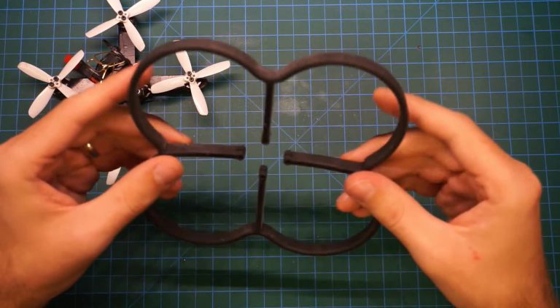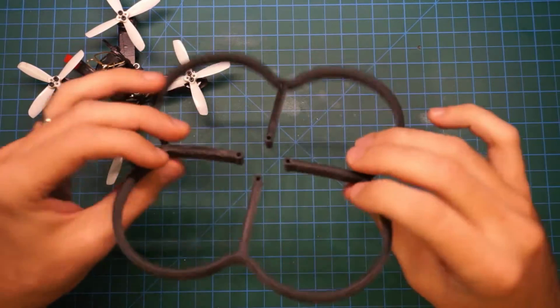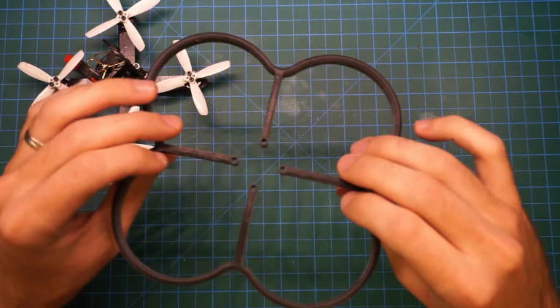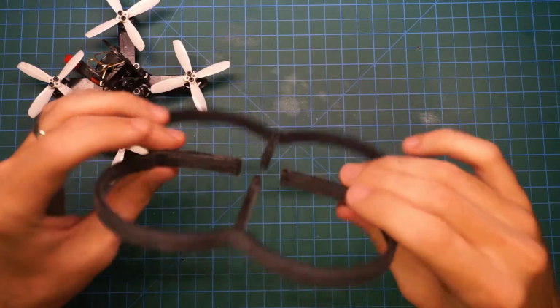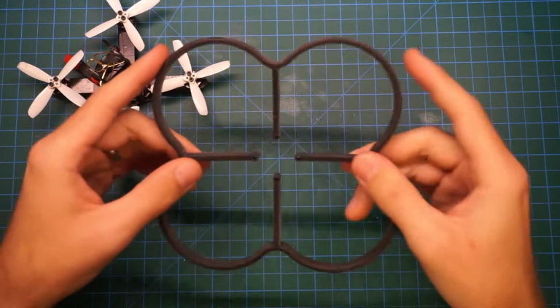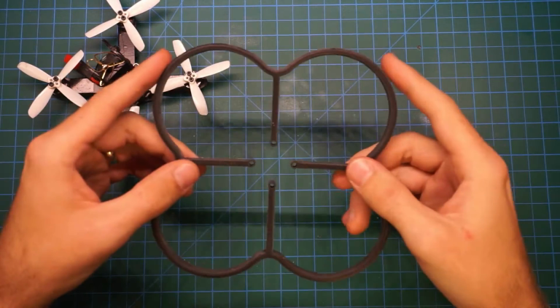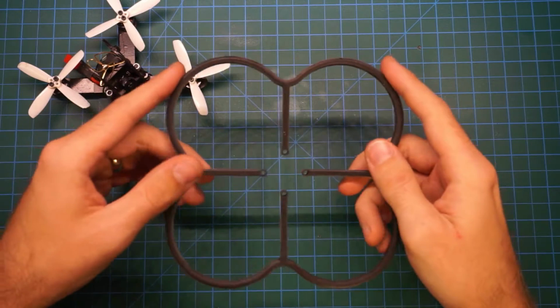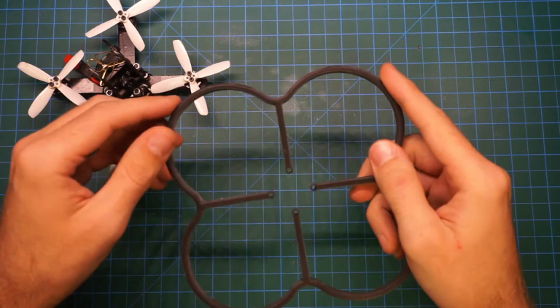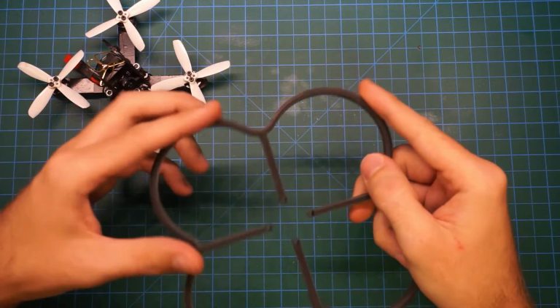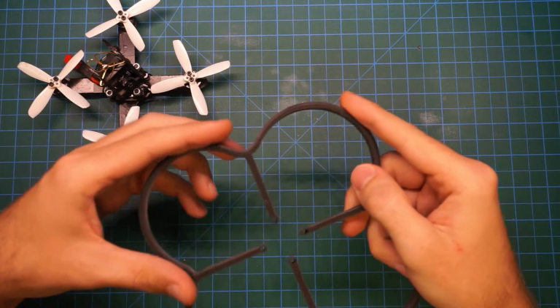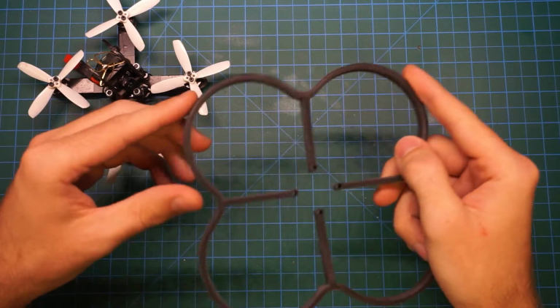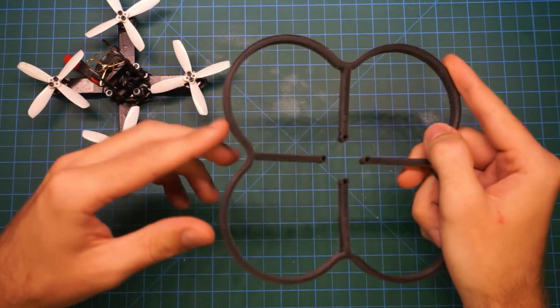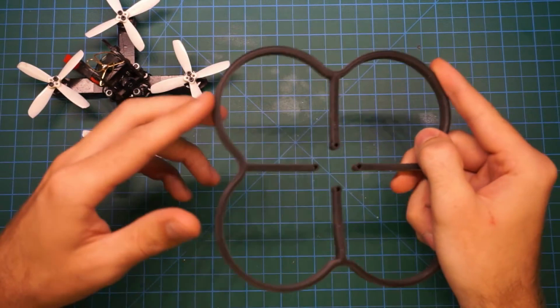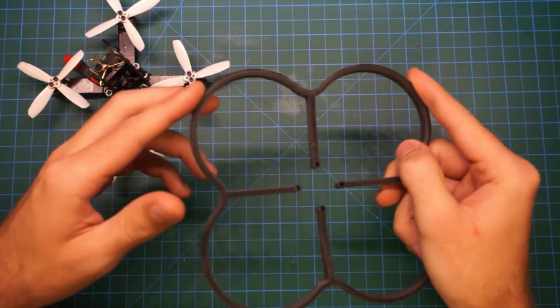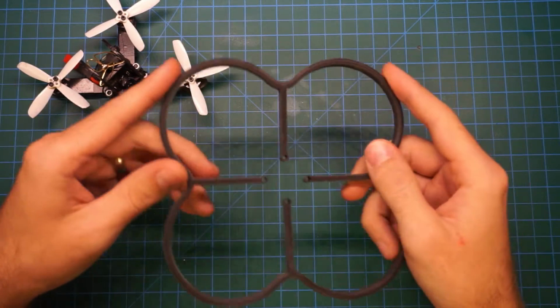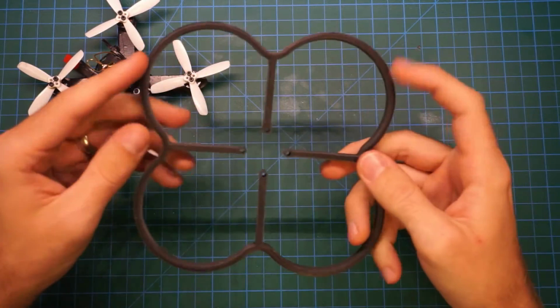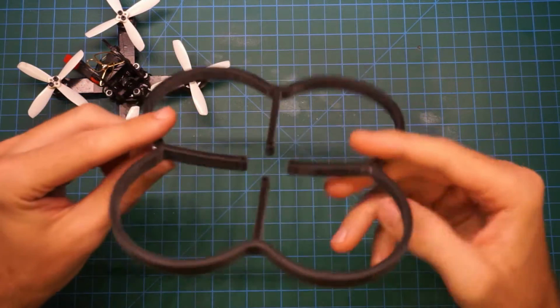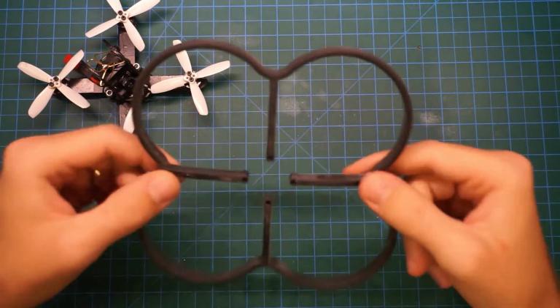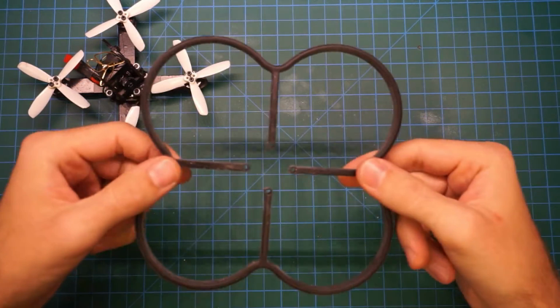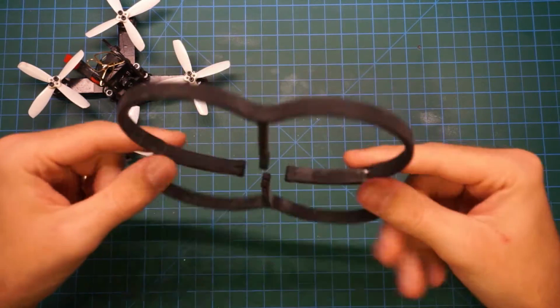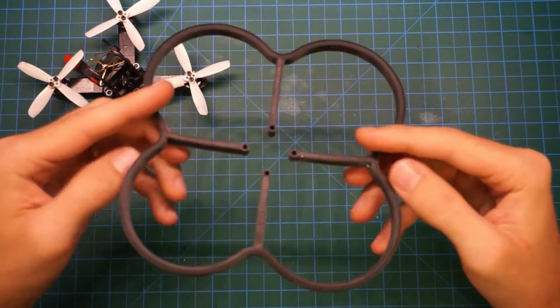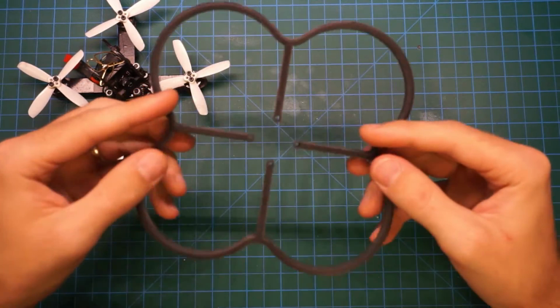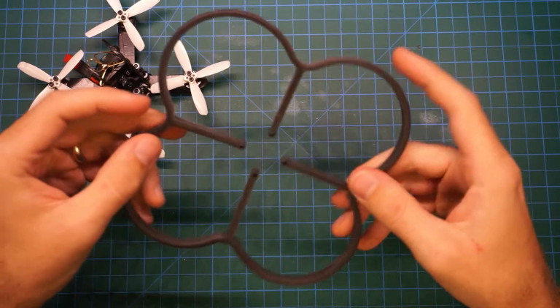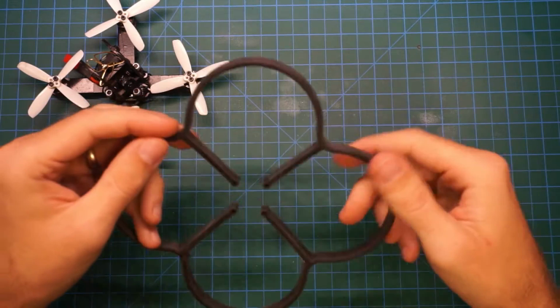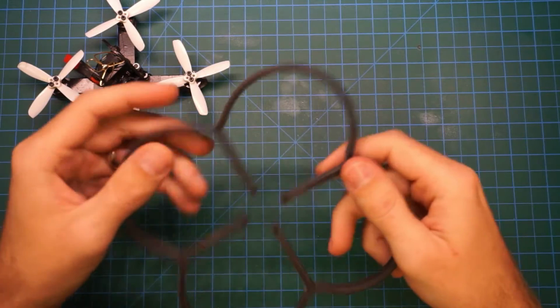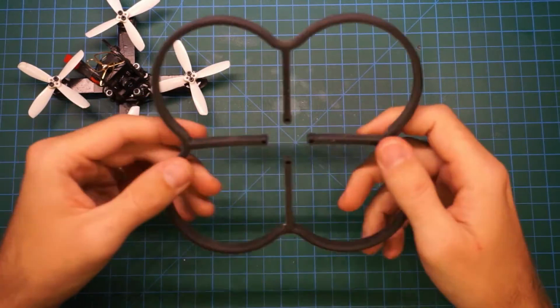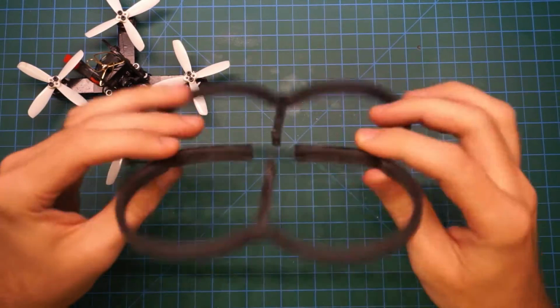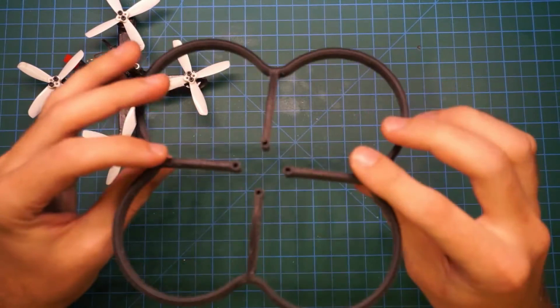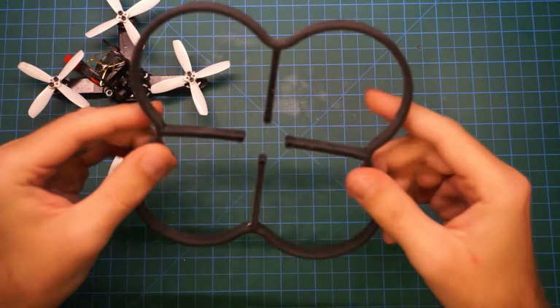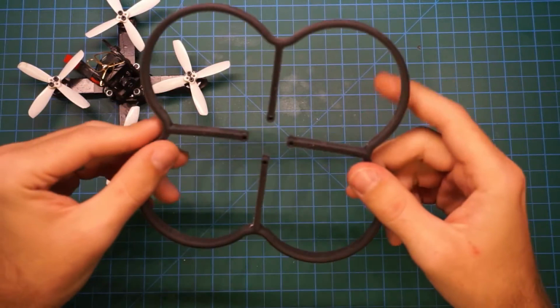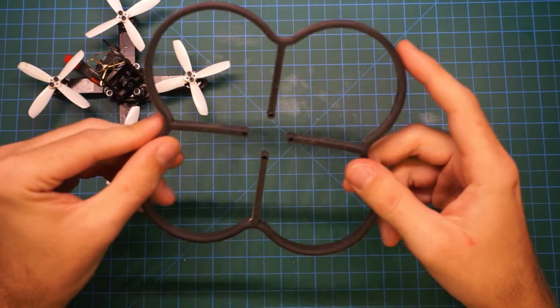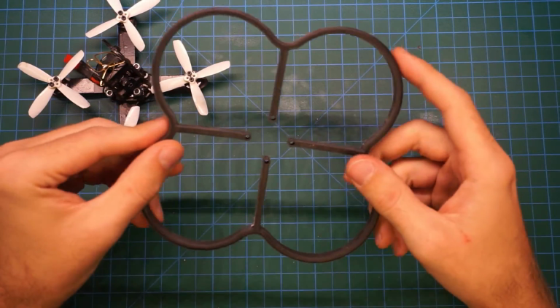But if it turns out to be strong enough, in the future I'll probably design one with a thinner edge that'll save some weight and make it a little bit lighter. So let's install it on the NIUKI and see how it looks.